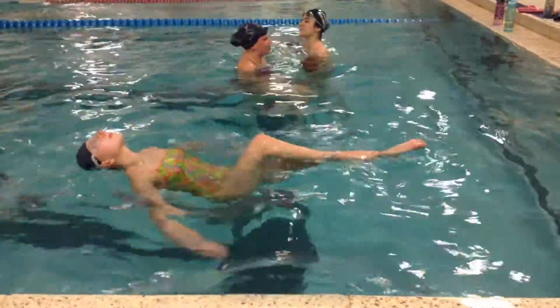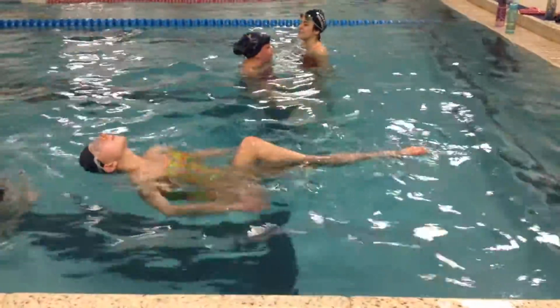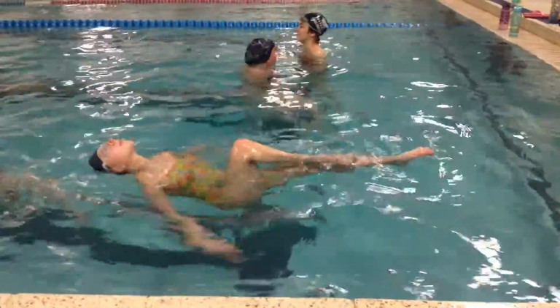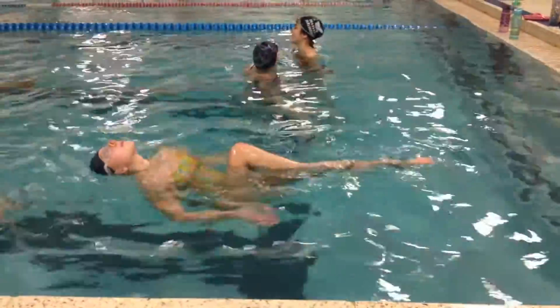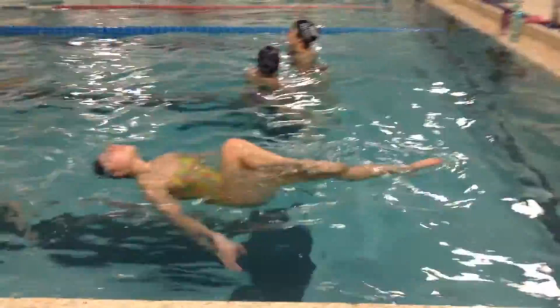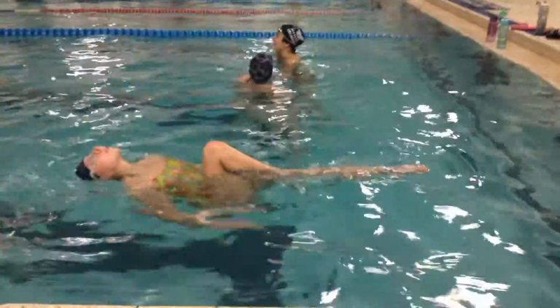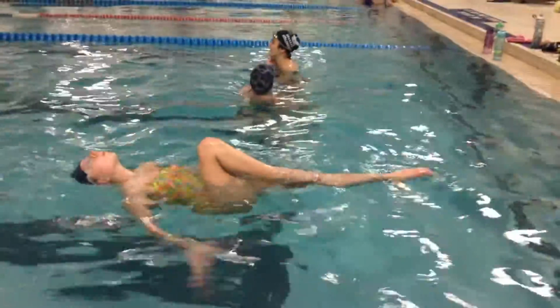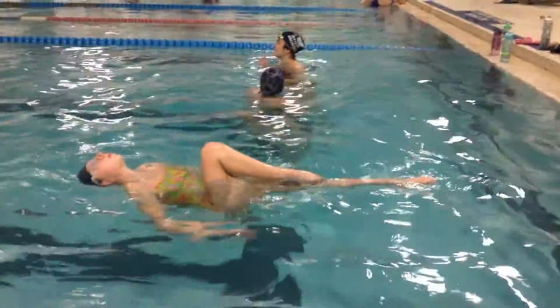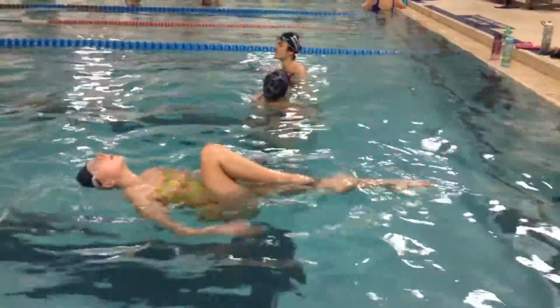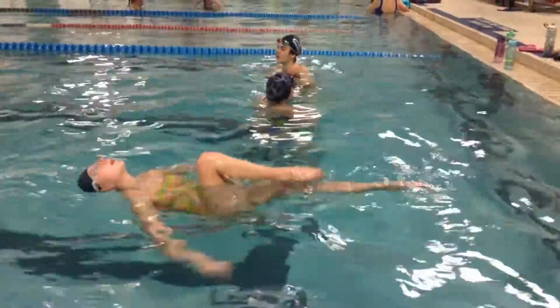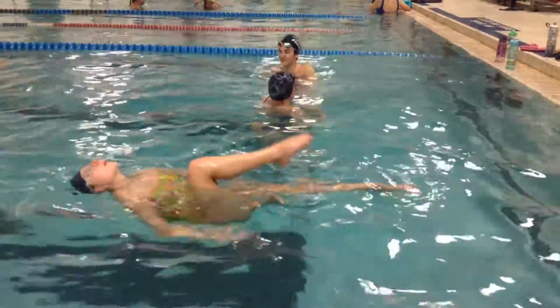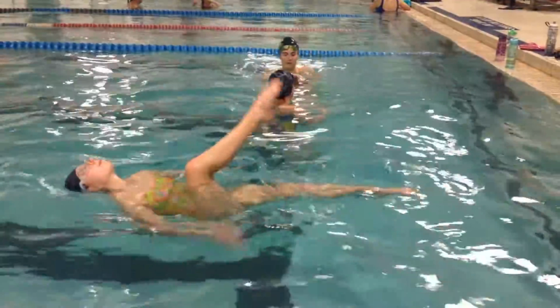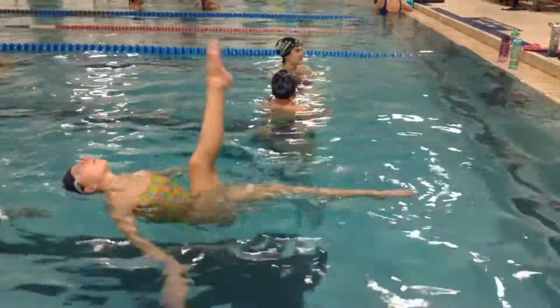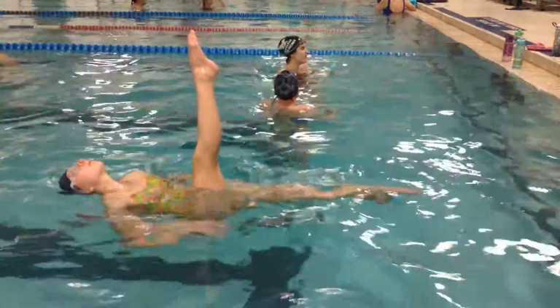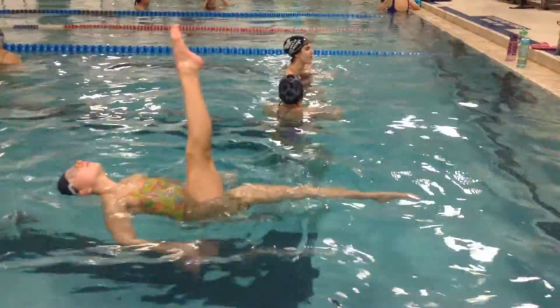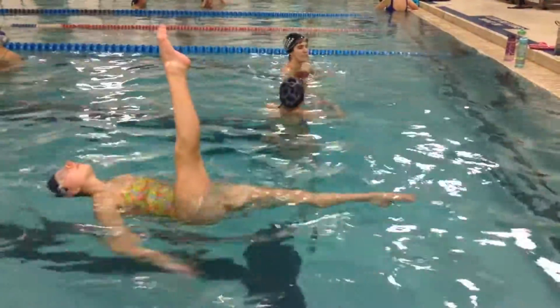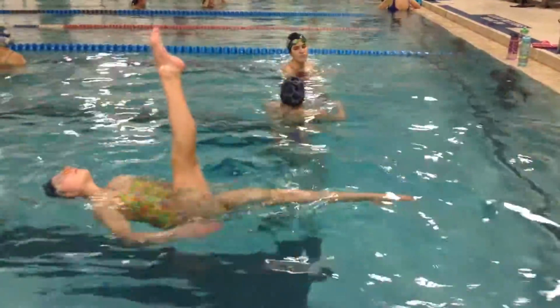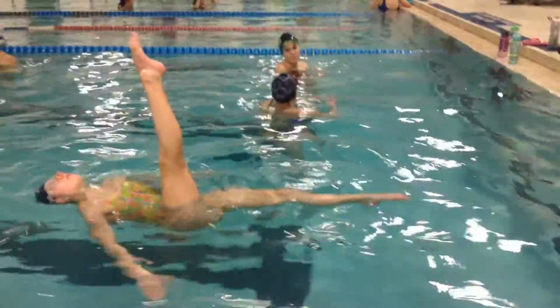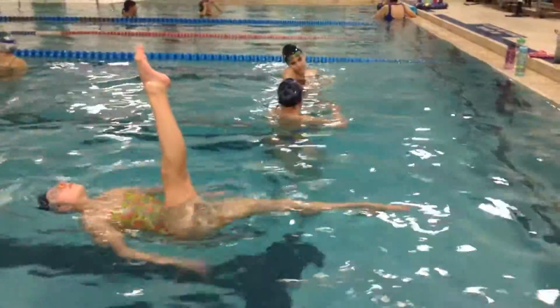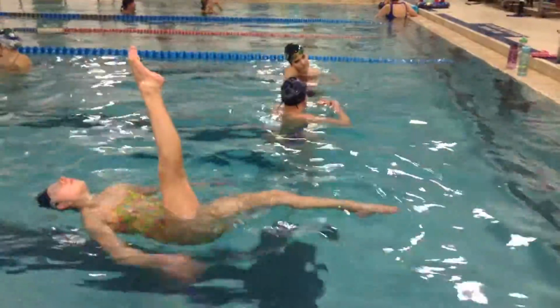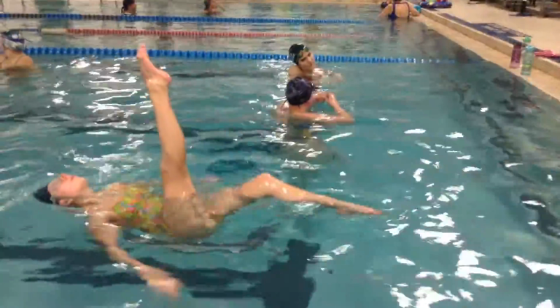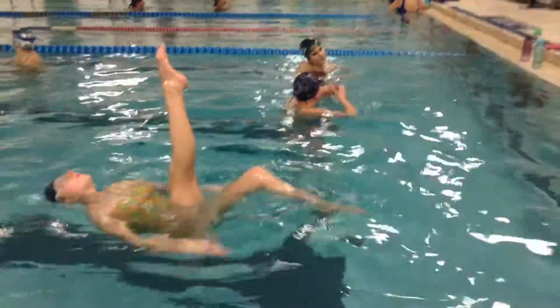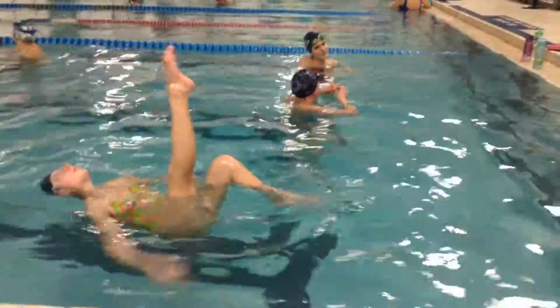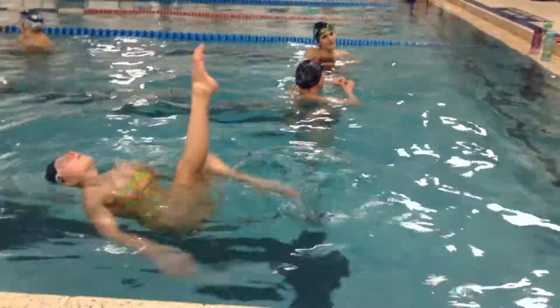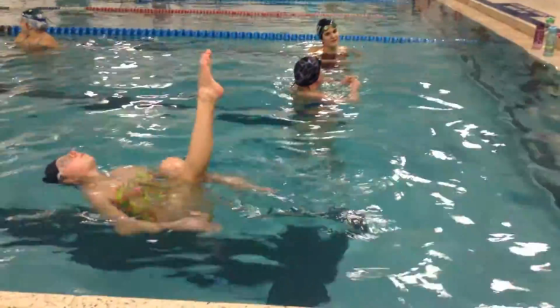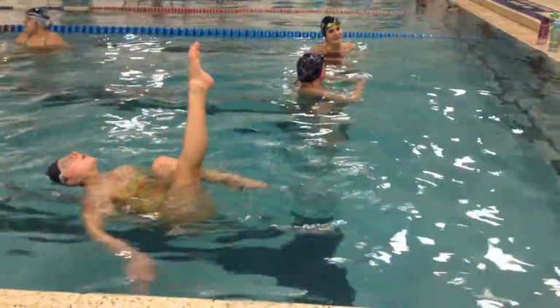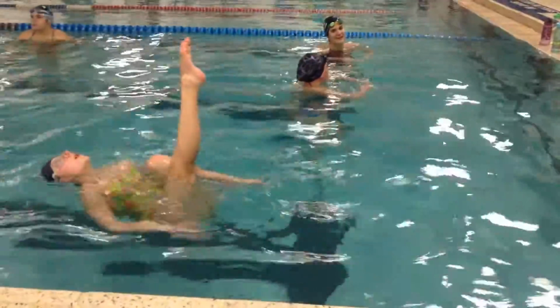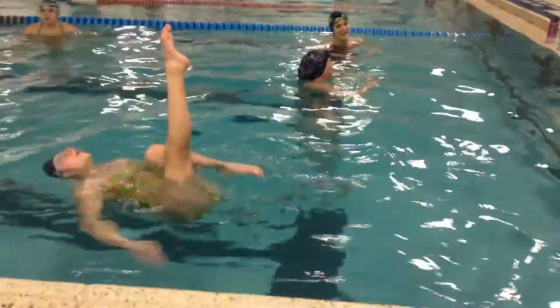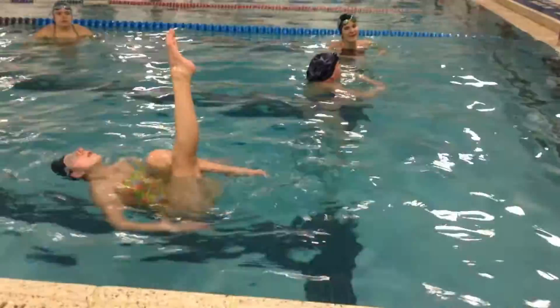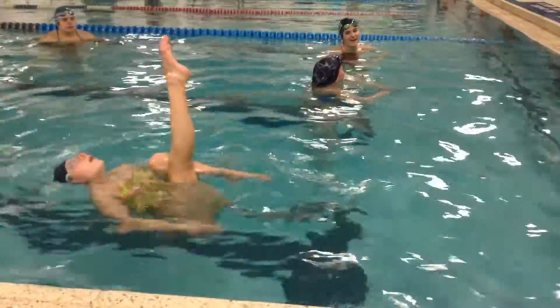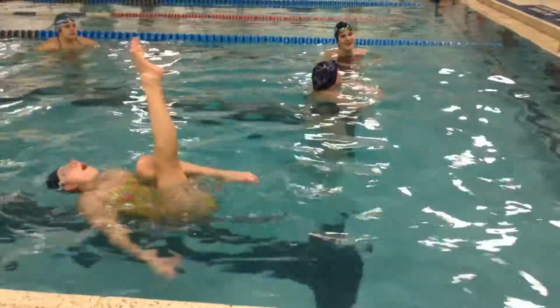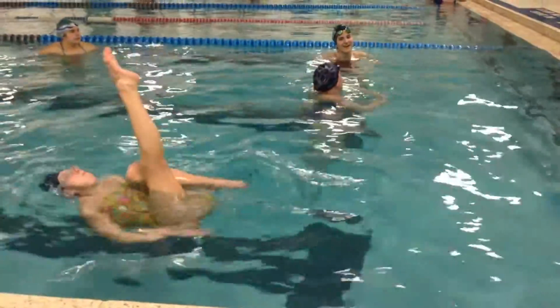Good posture. Great job looking up away from your leg. This is a nice high ballet leg. It's going a little bit over your face, but you're fighting for the height, which is good.